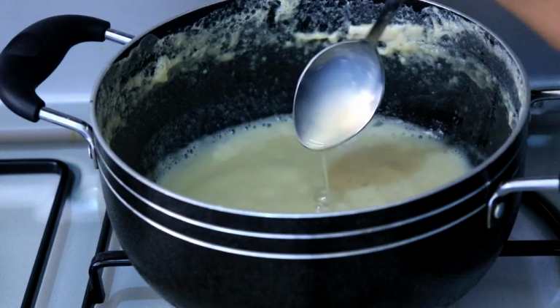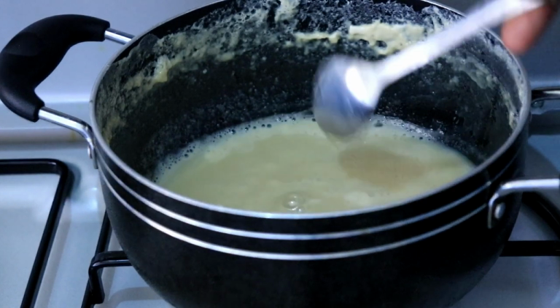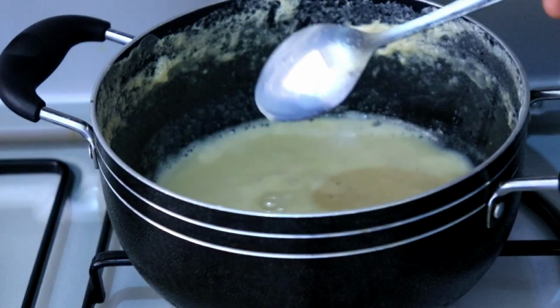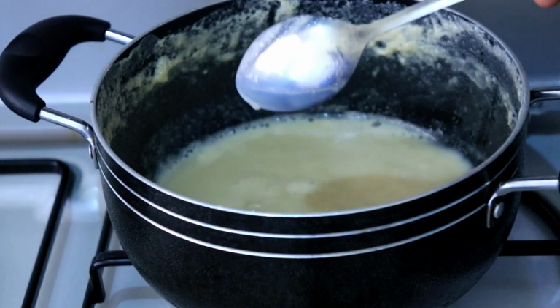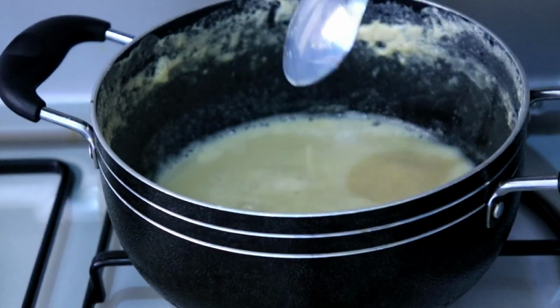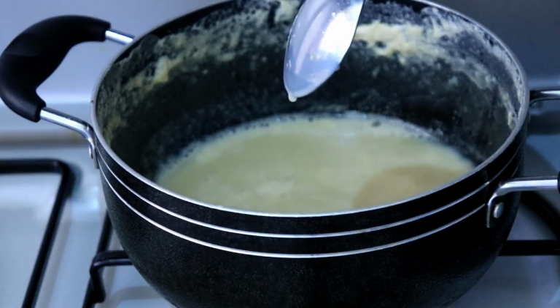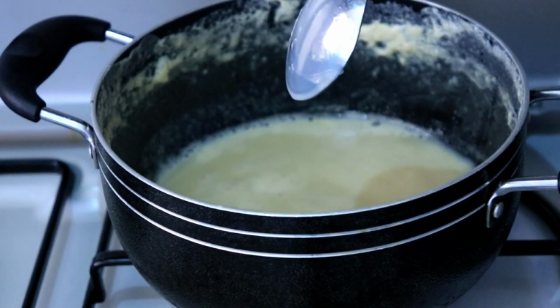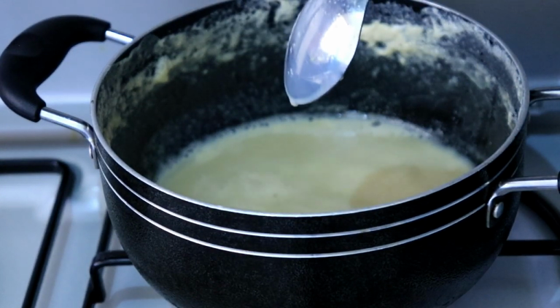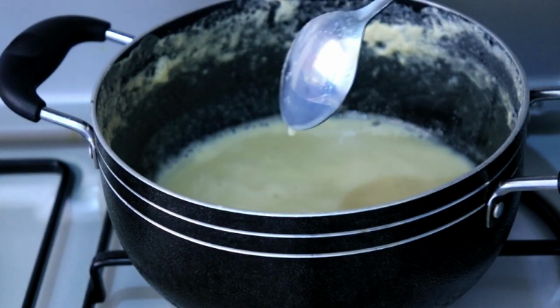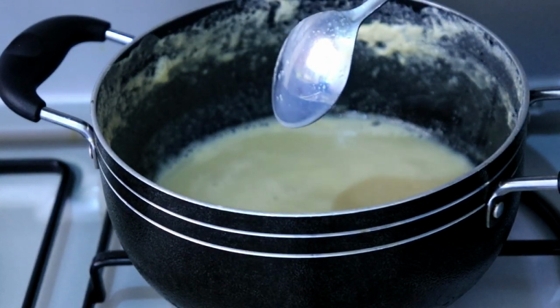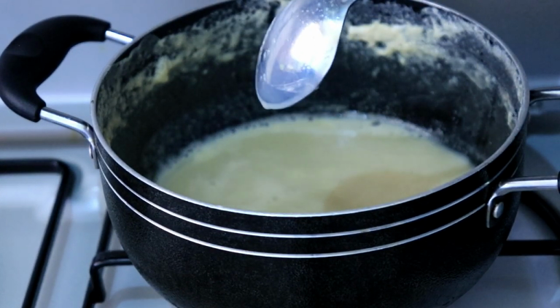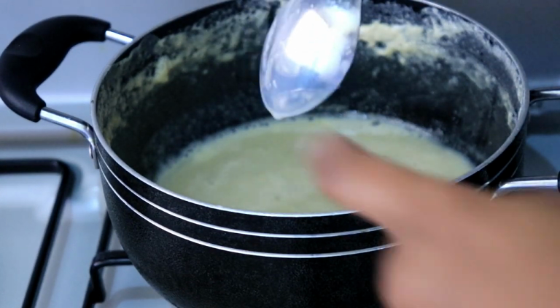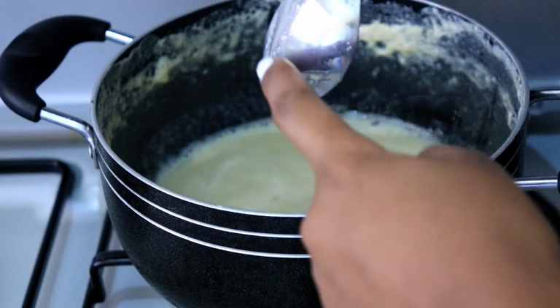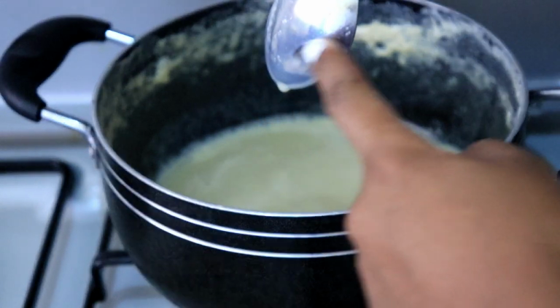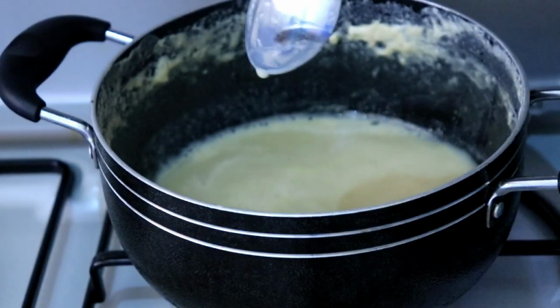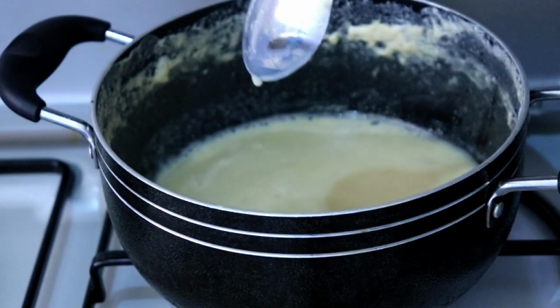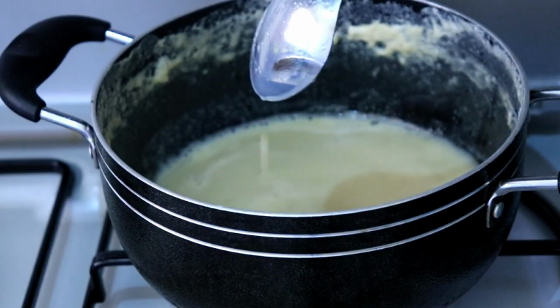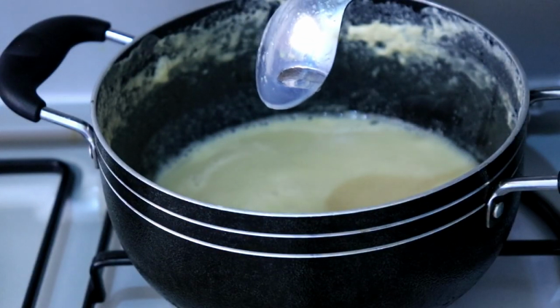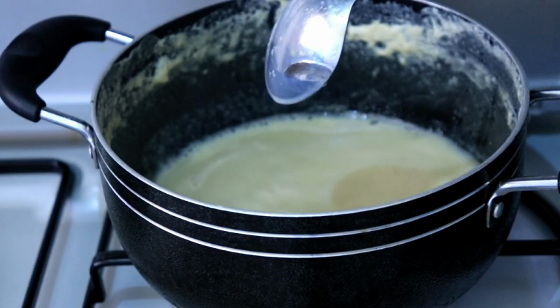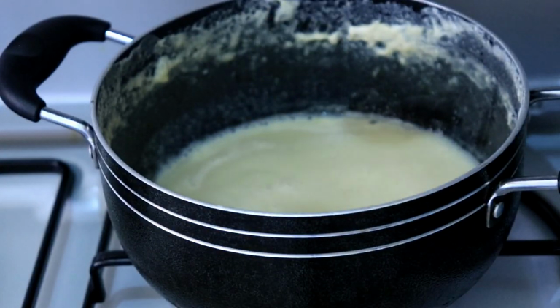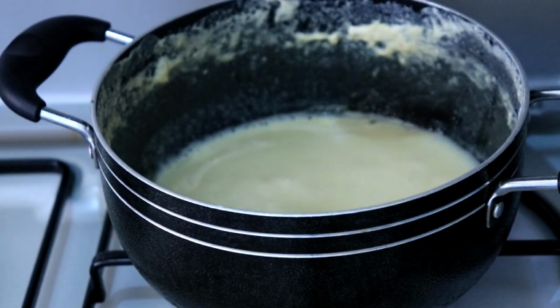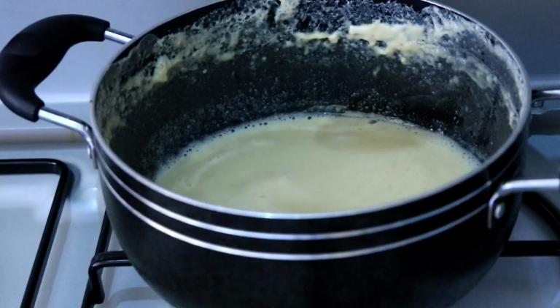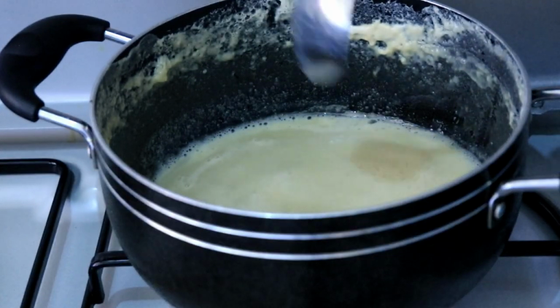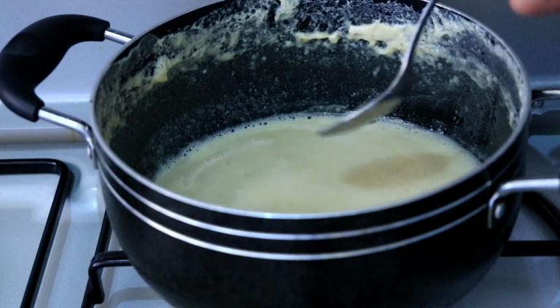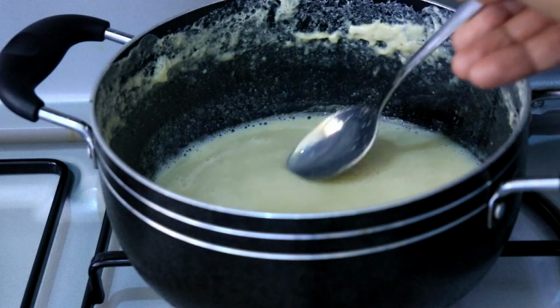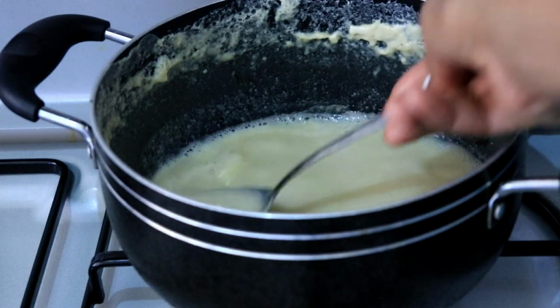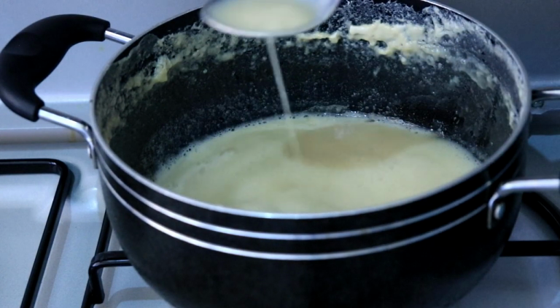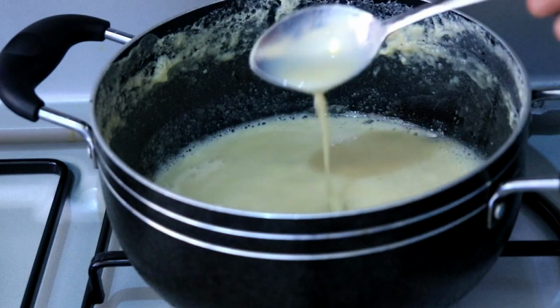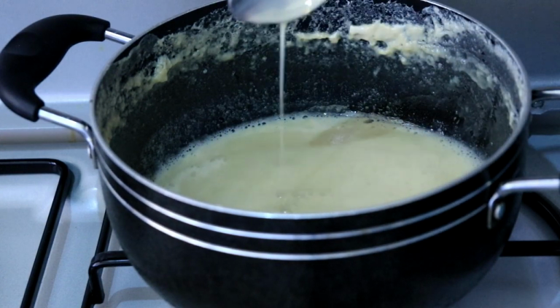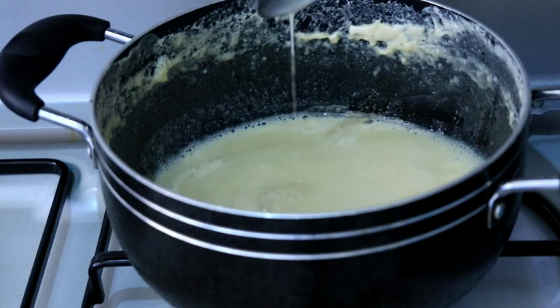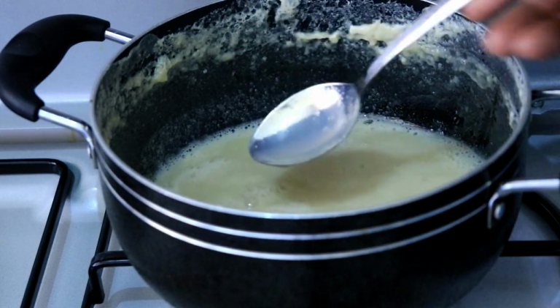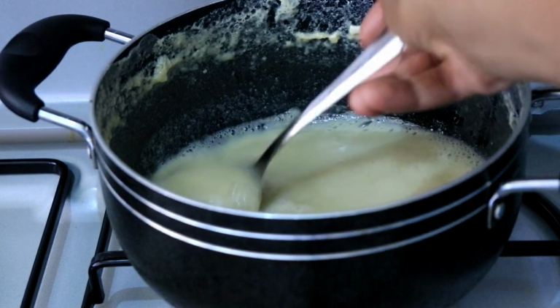So now we're almost done. I'm just going to mix it and see how it looks. To know it's ready, the milk has to reduce halfway or even more than halfway from the amount you started with — so that's one of the indicators.